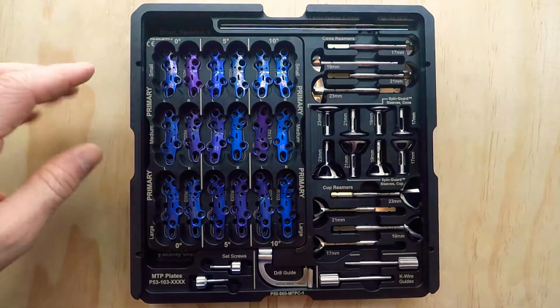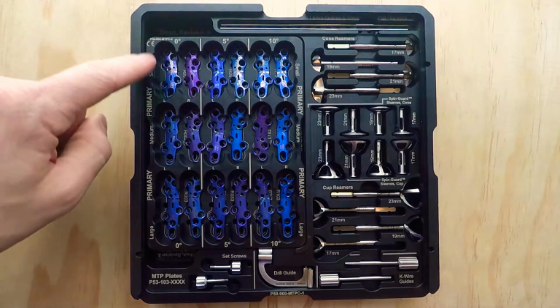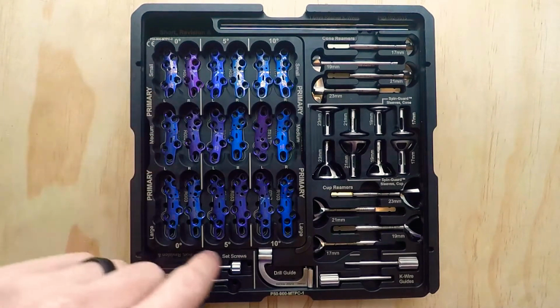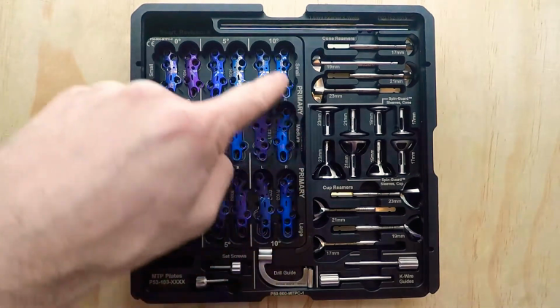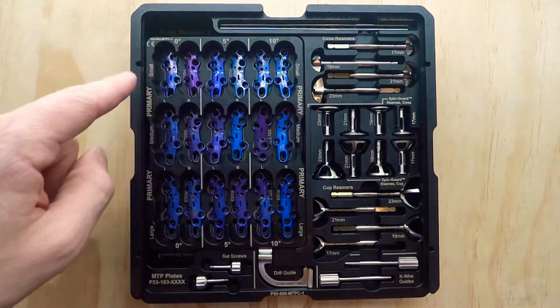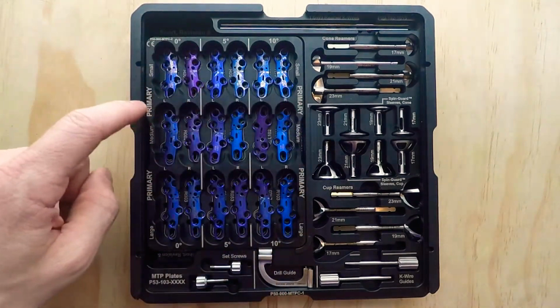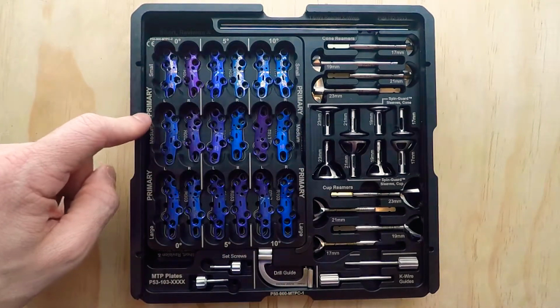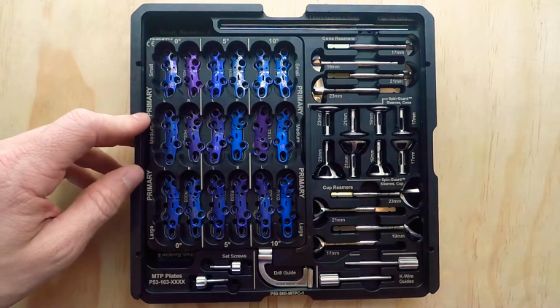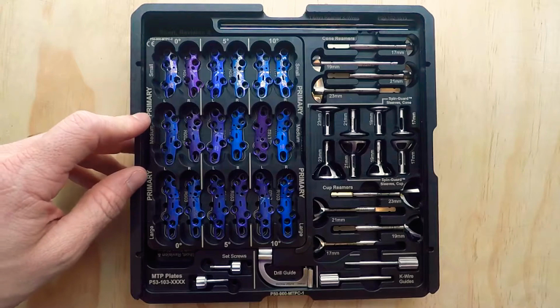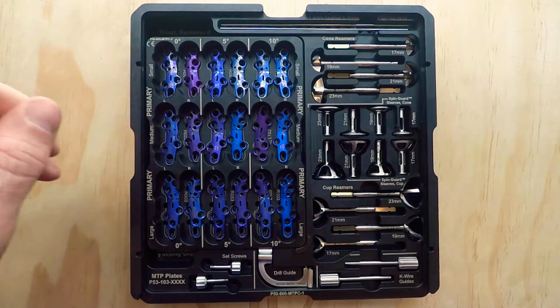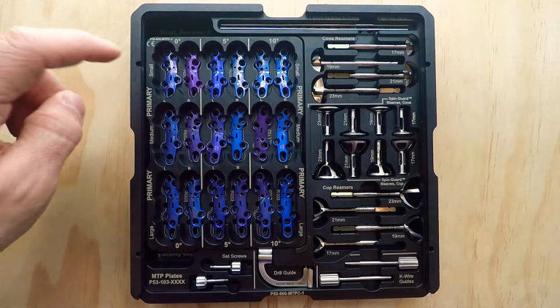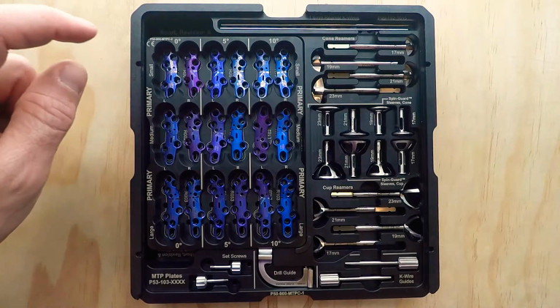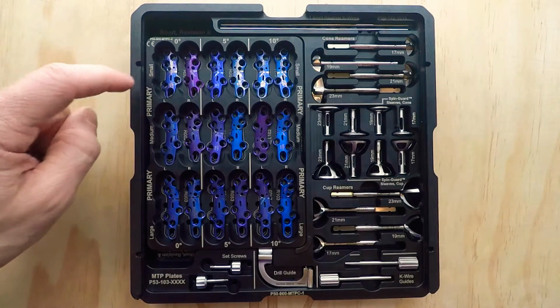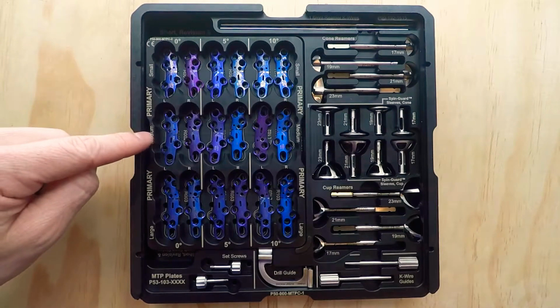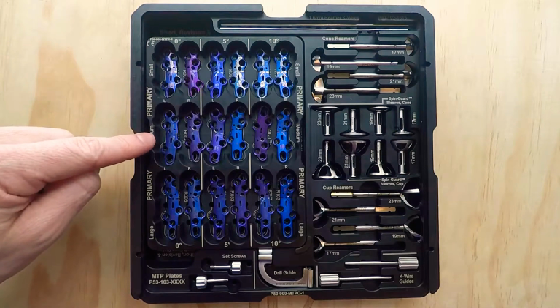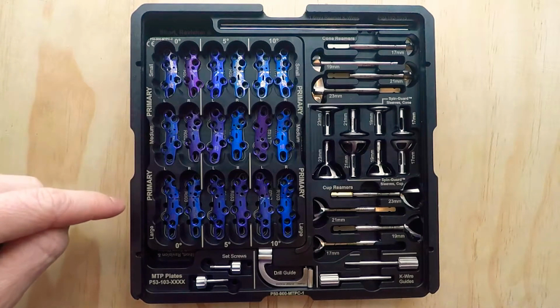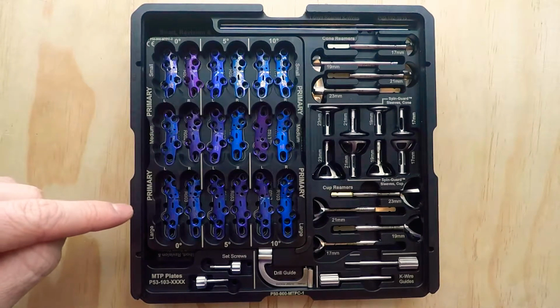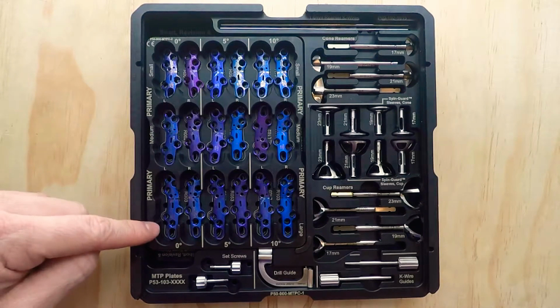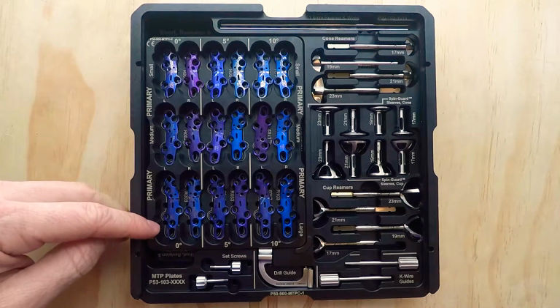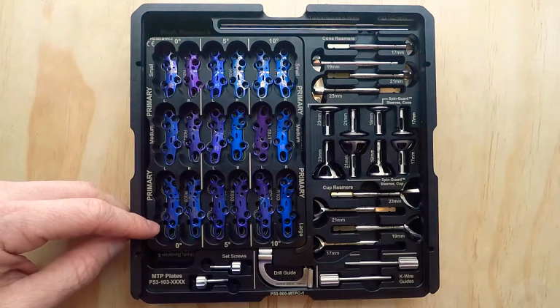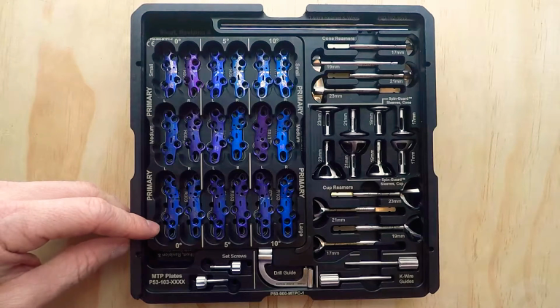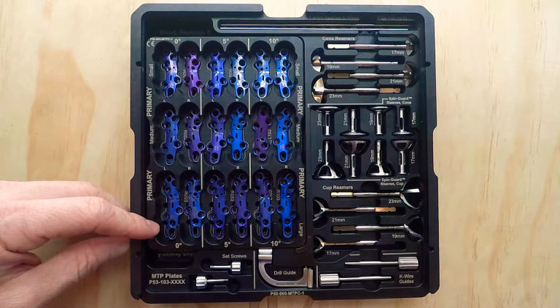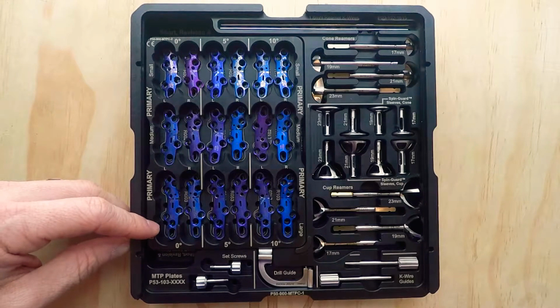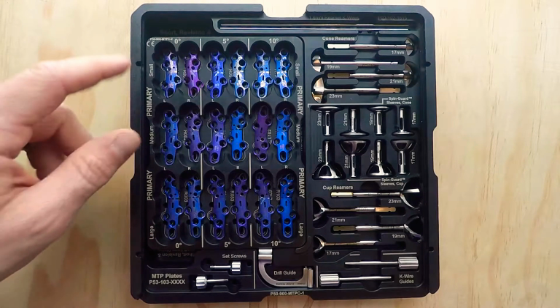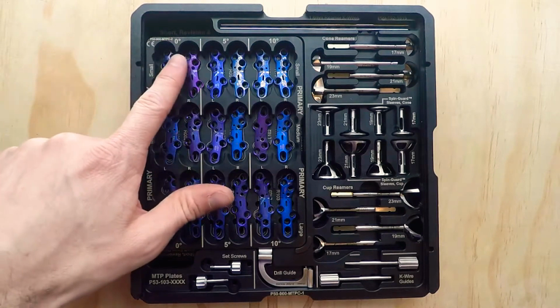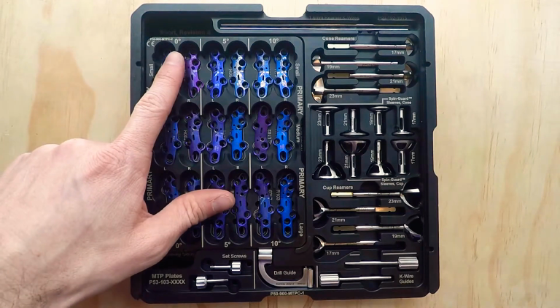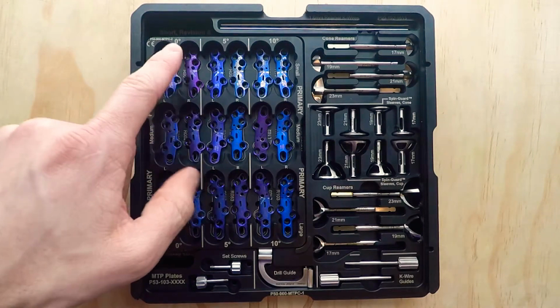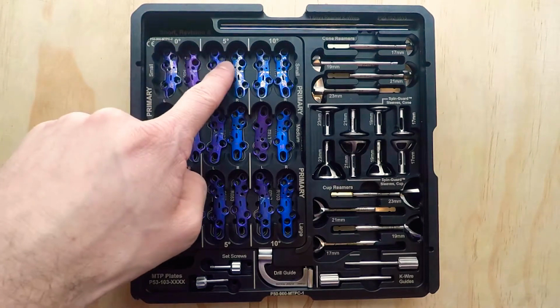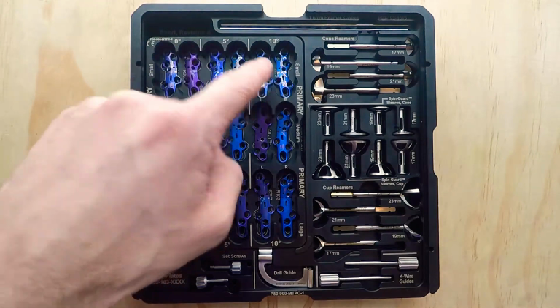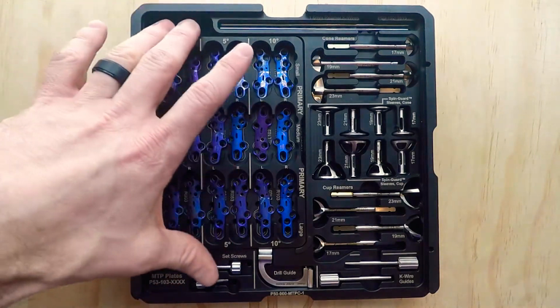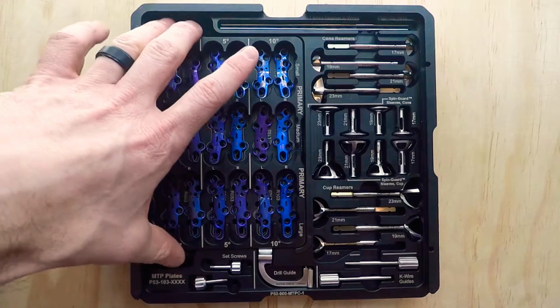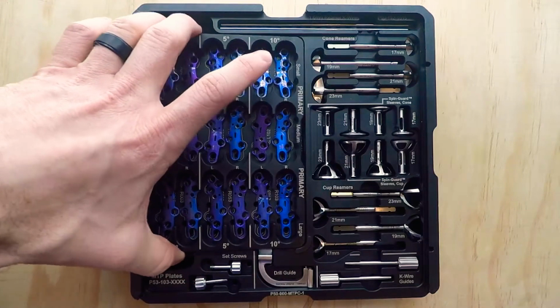This top region here — these are our primary MTP plates. We have a small, medium, and large length offering in our primary plates. They are offered in 0, 5, and 10 degrees of dorsiflexion.